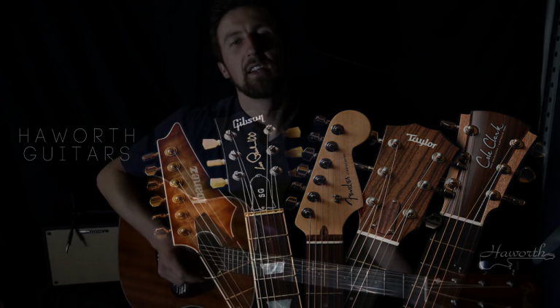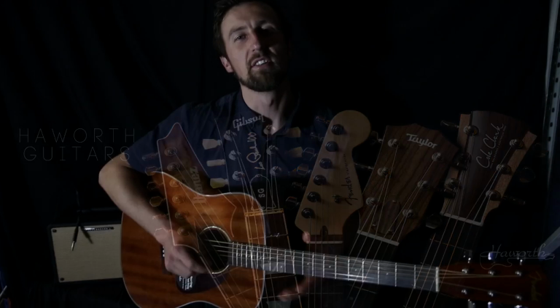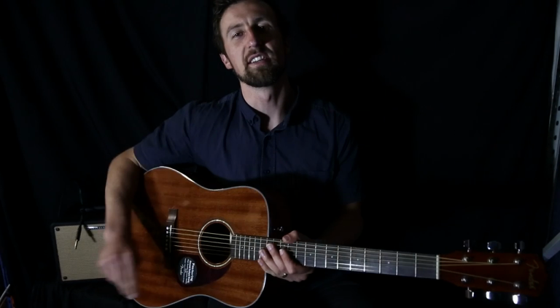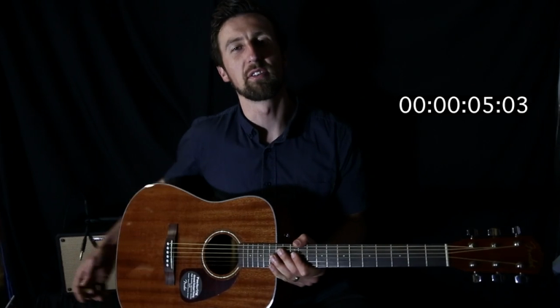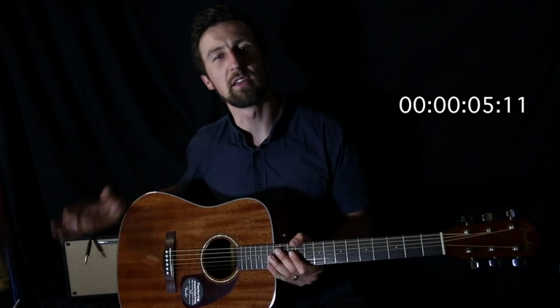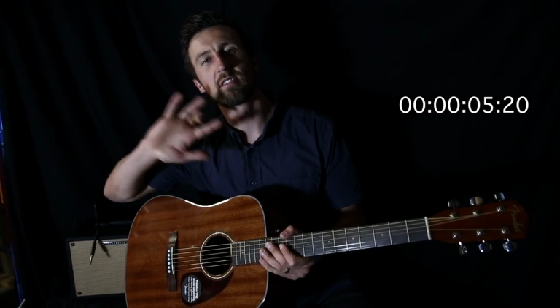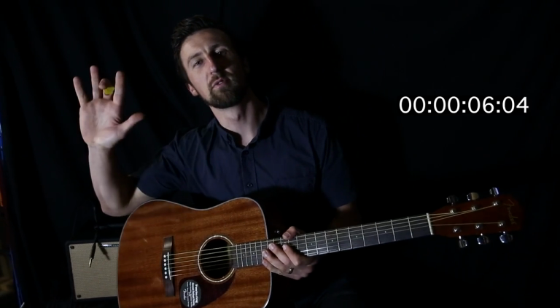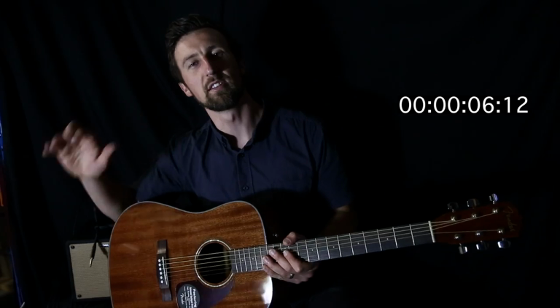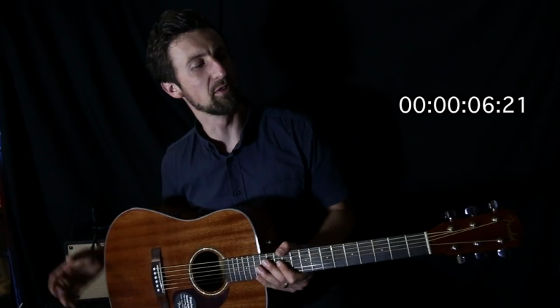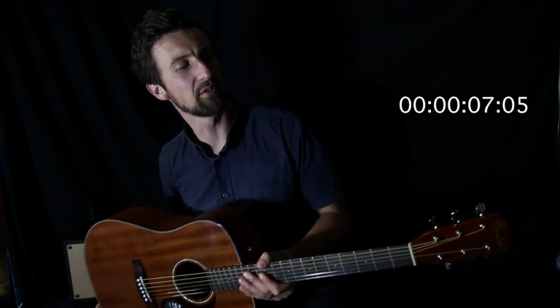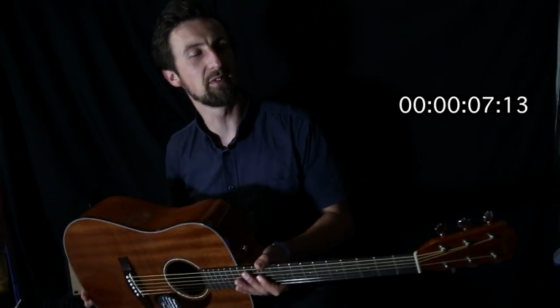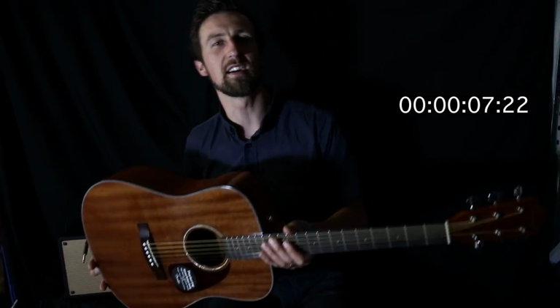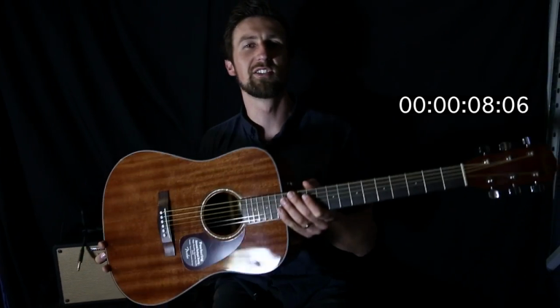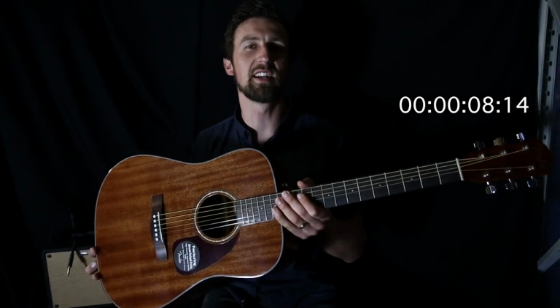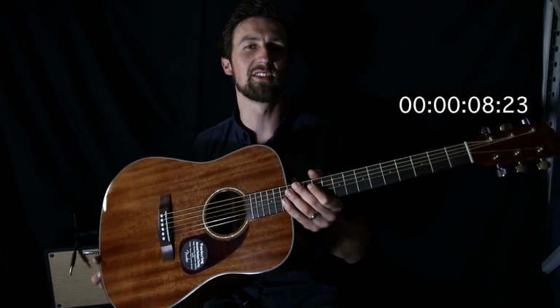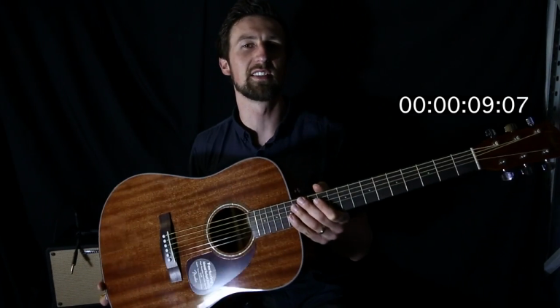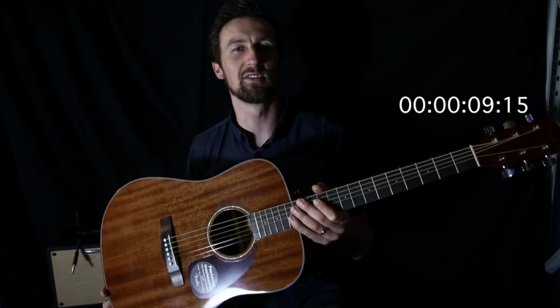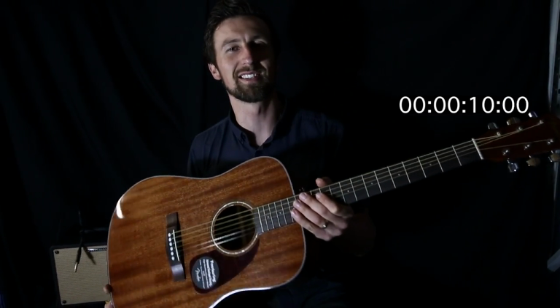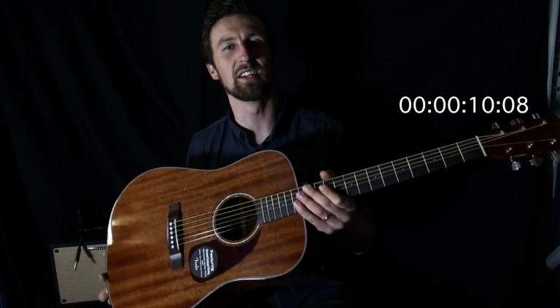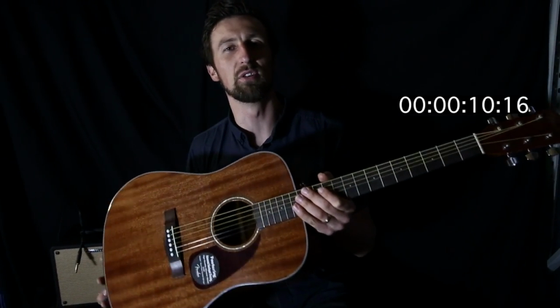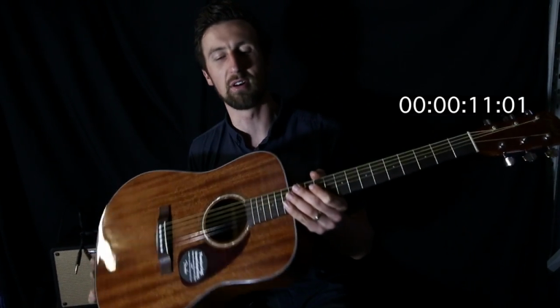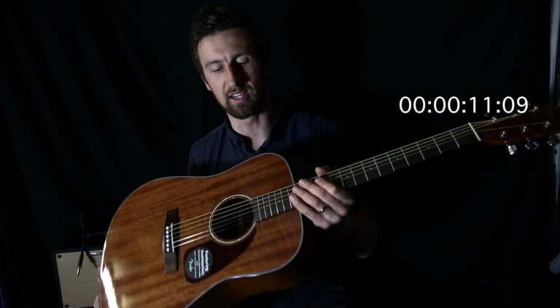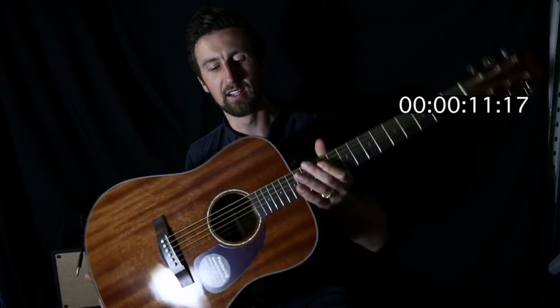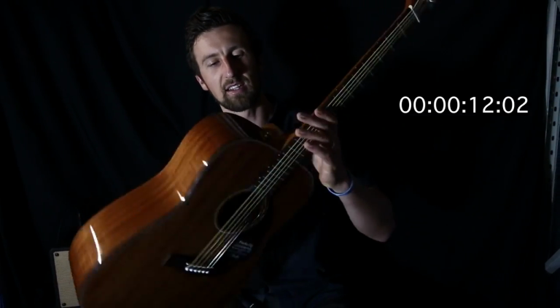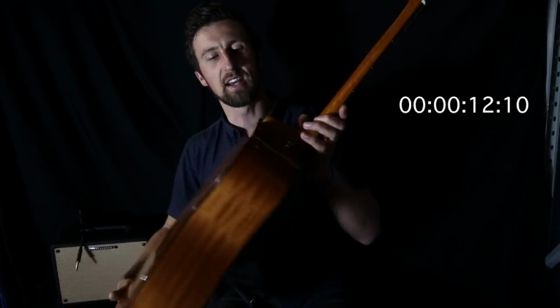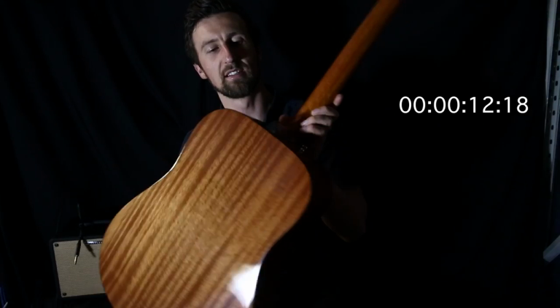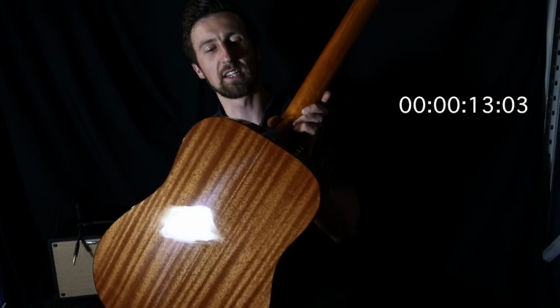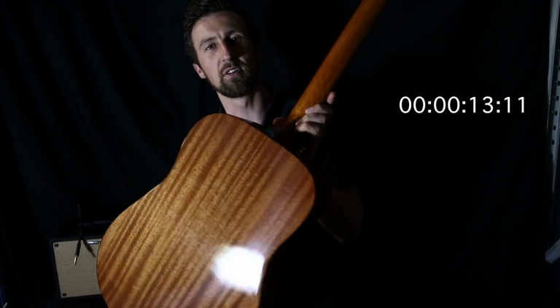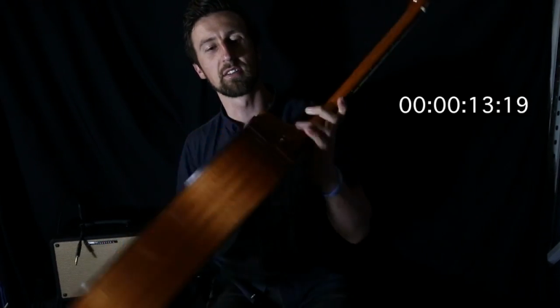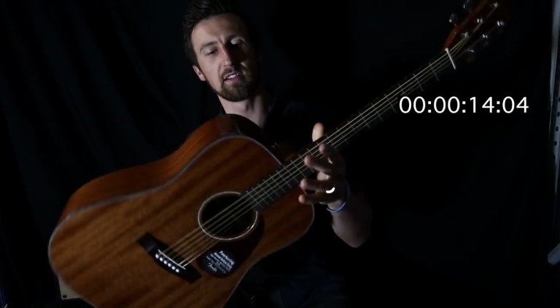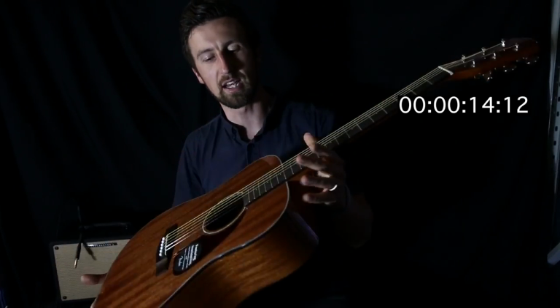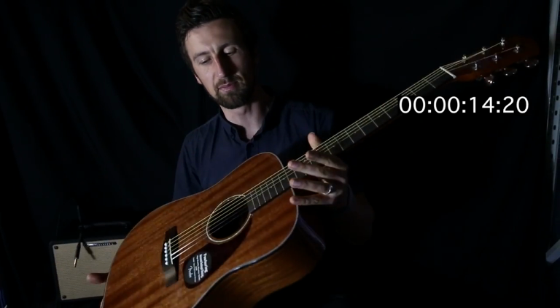Hey guys, Glenn Hayworth from Hayworths with another review here. I've got the Fender CD60 acoustic guitar in all mahogany. Check that out. That's what mahogany looks like on a guitar, people.